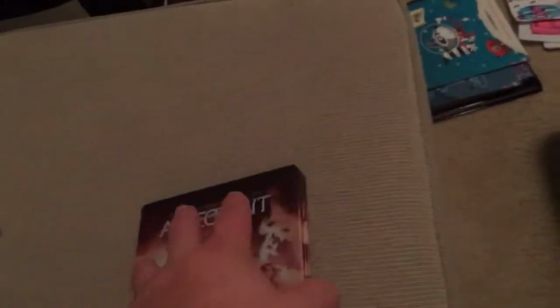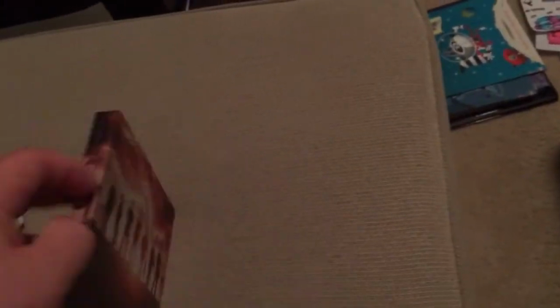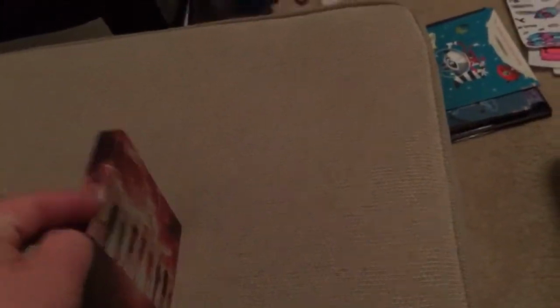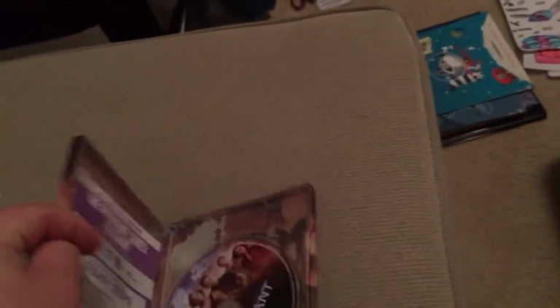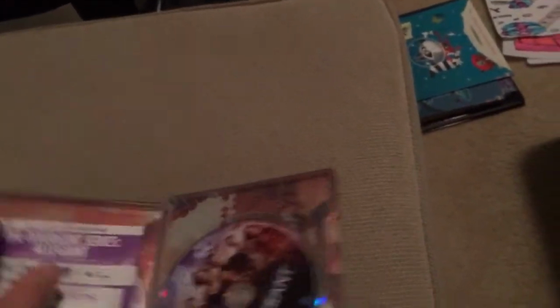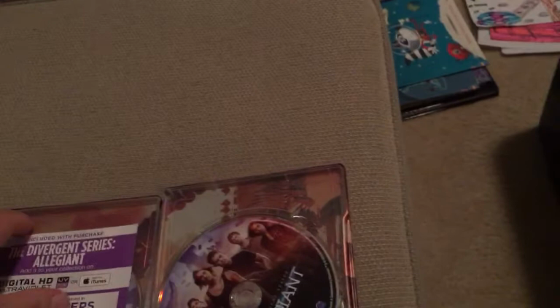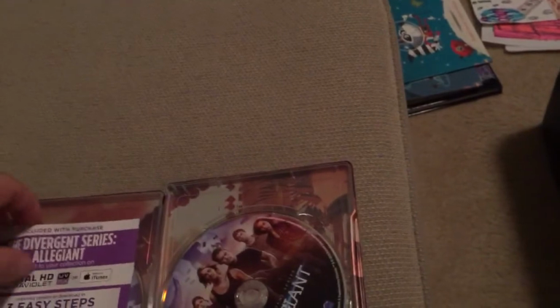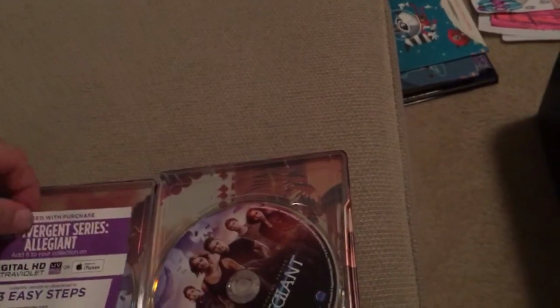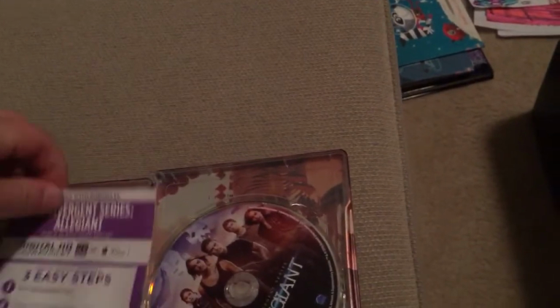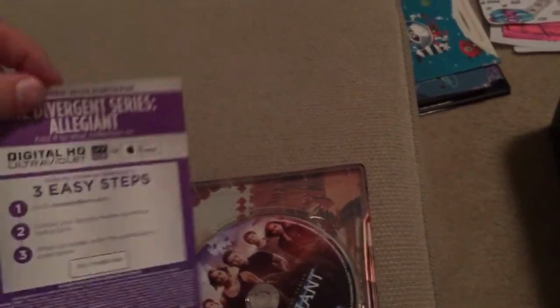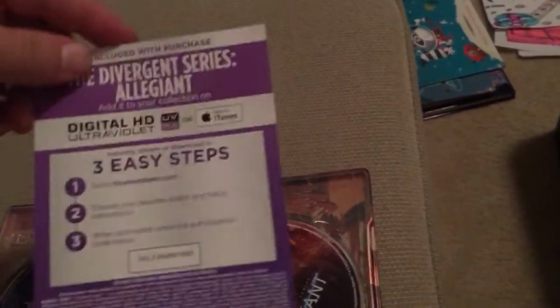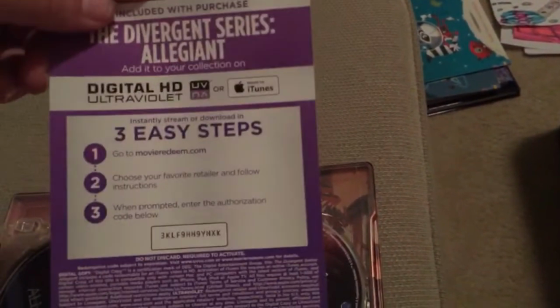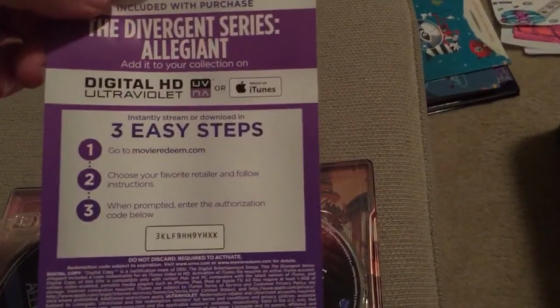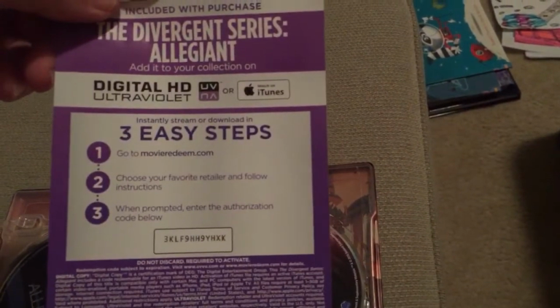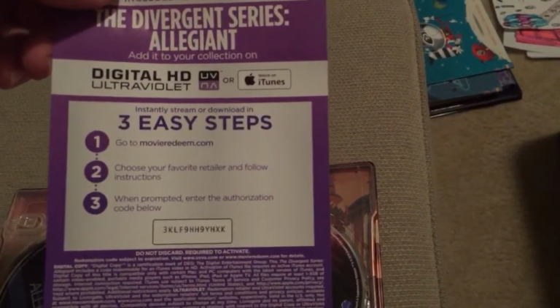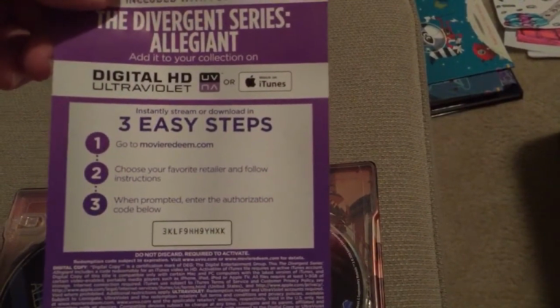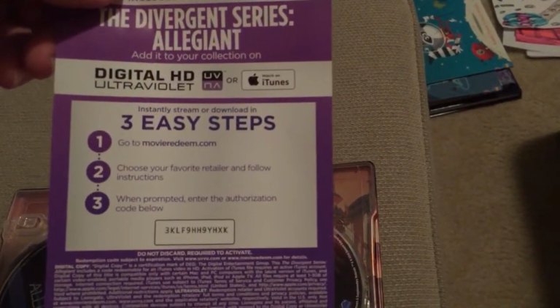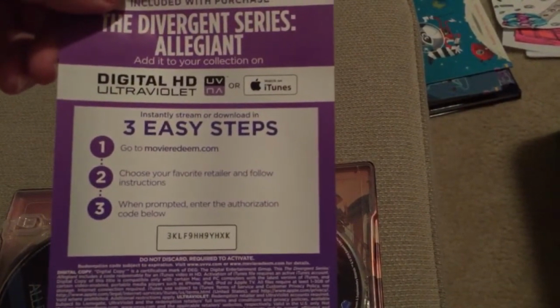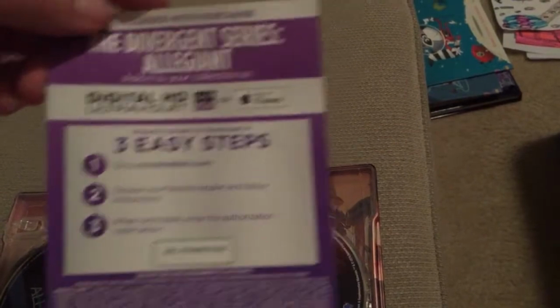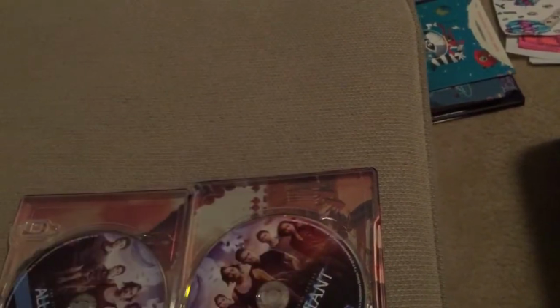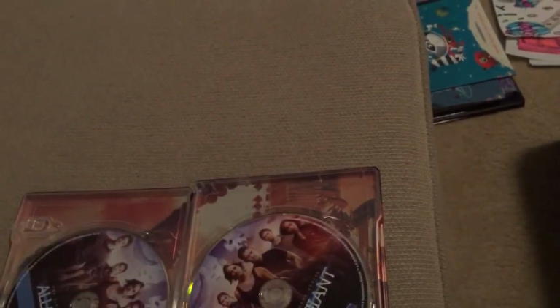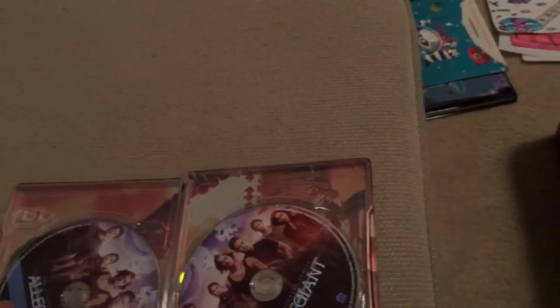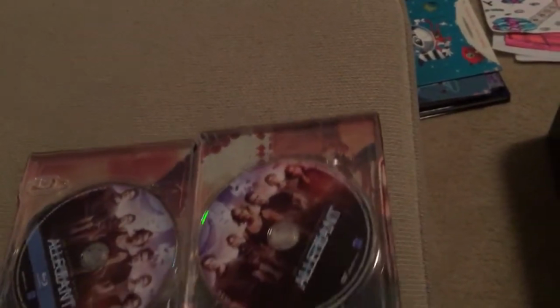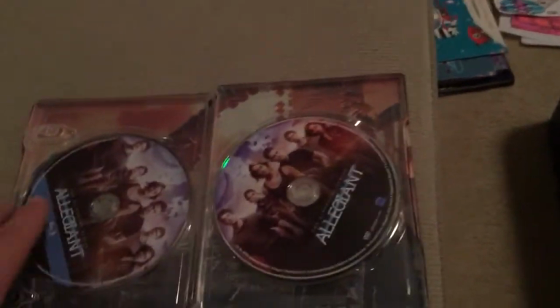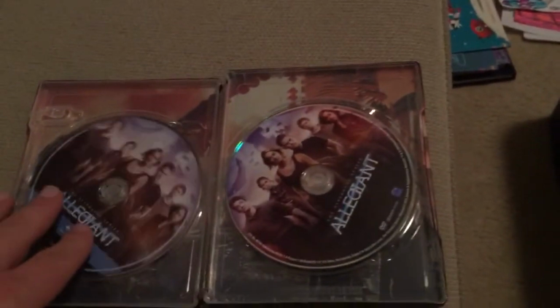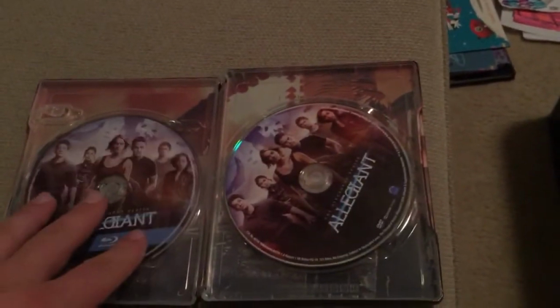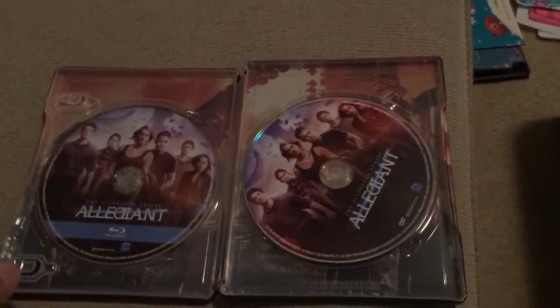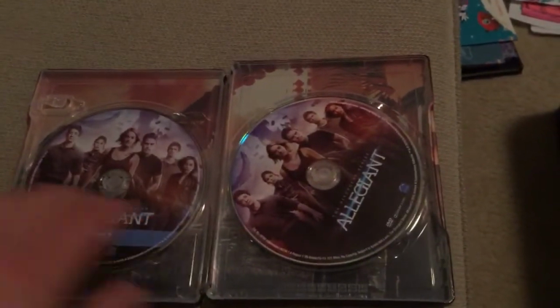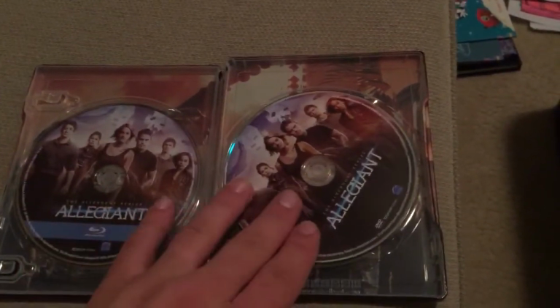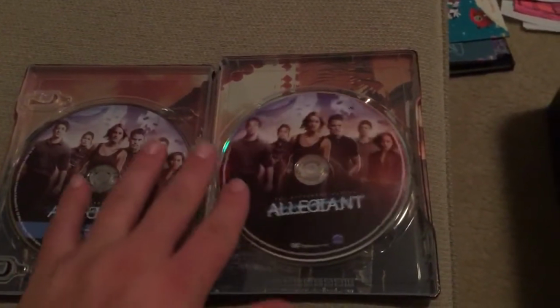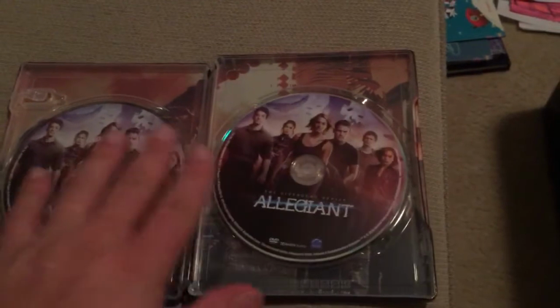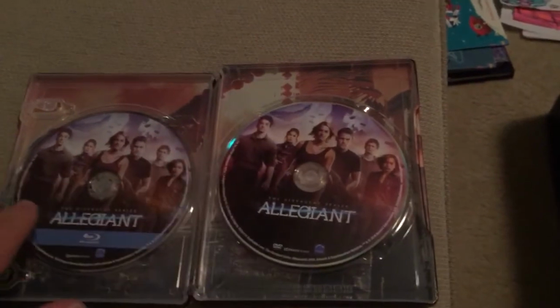Let's pop this bad boy open. And here's a little gift for whoever would like it — let me know down below if you got it. And then you've got the Blu-ray and the DVD.